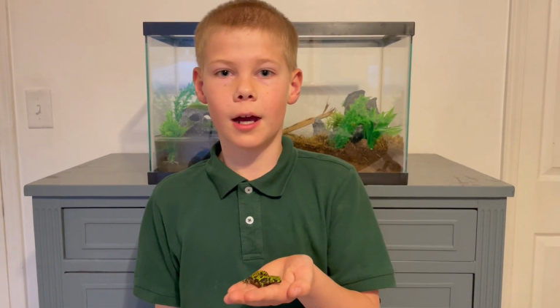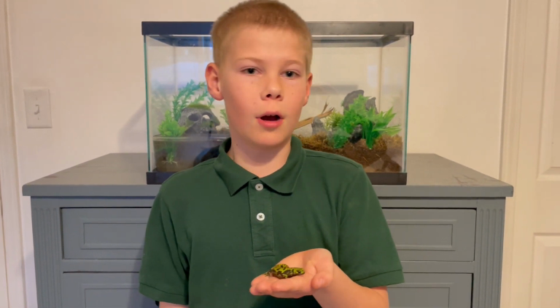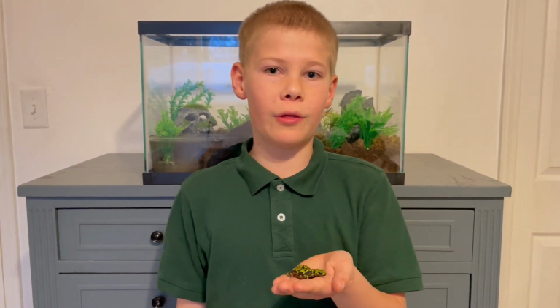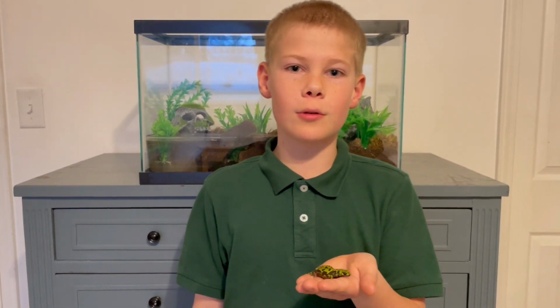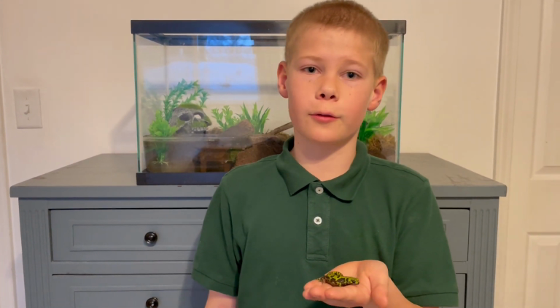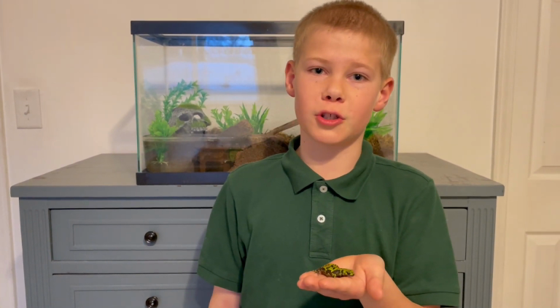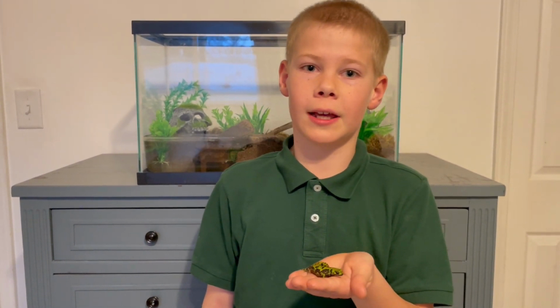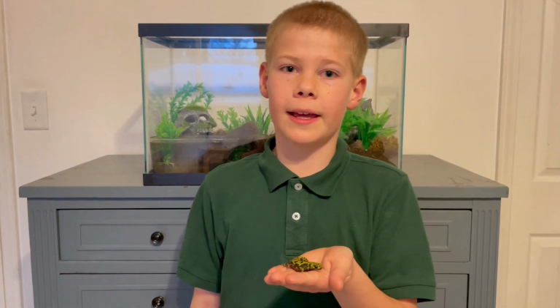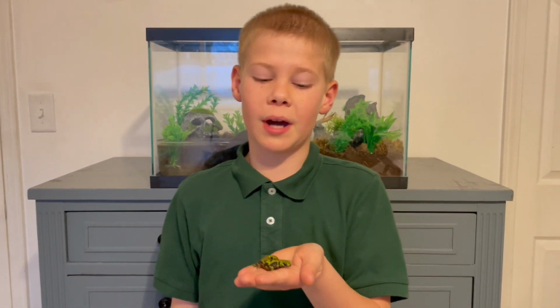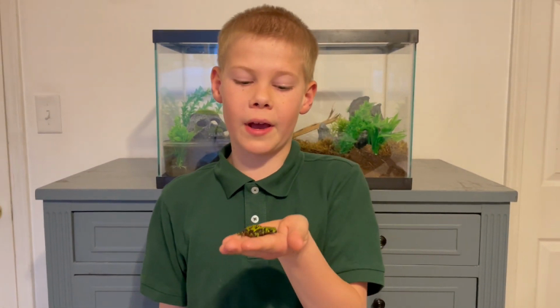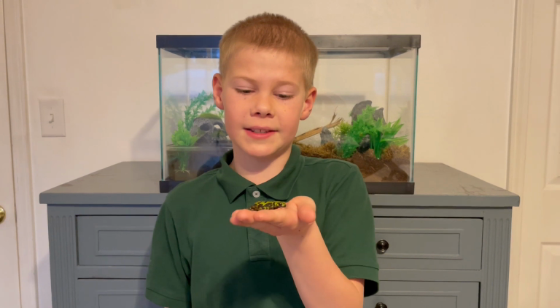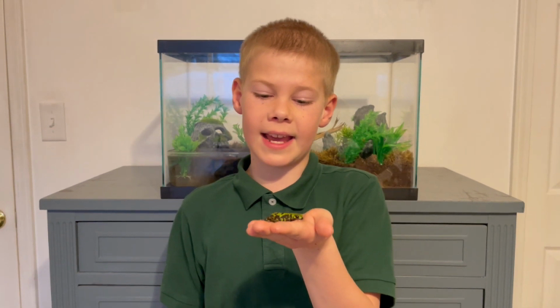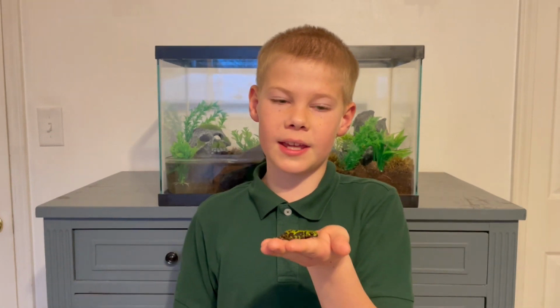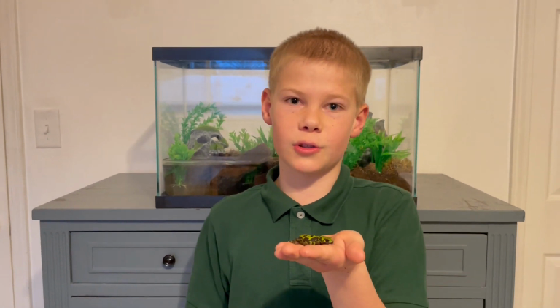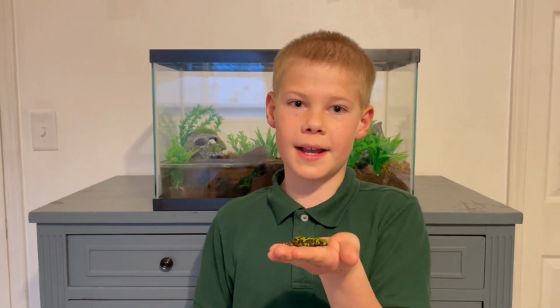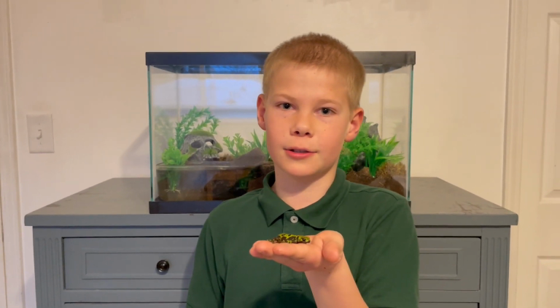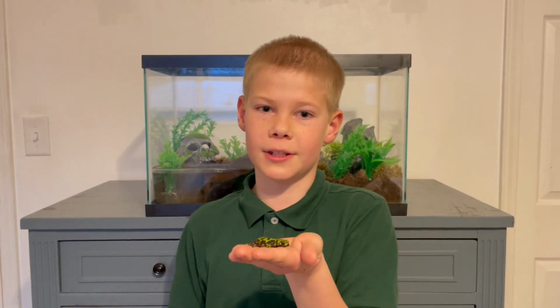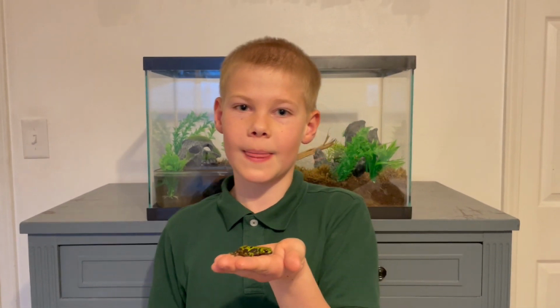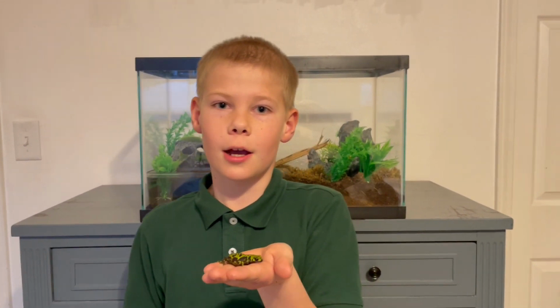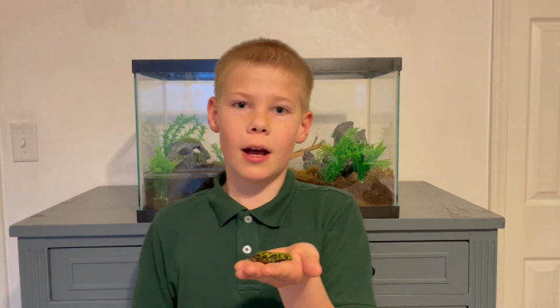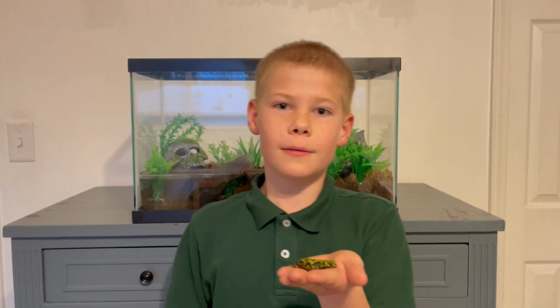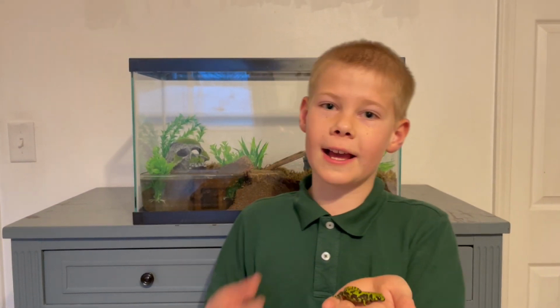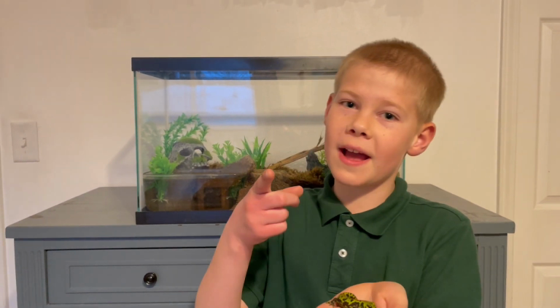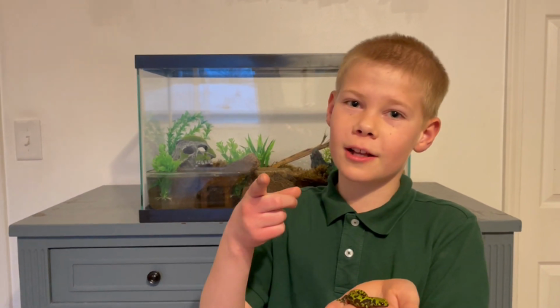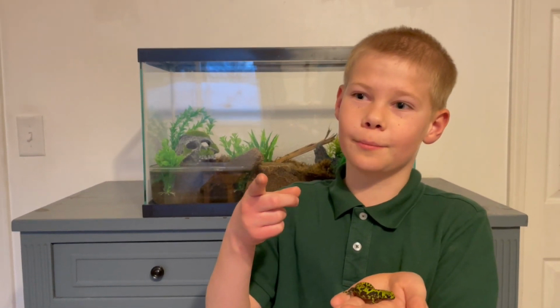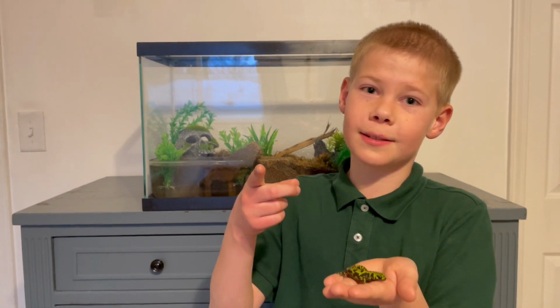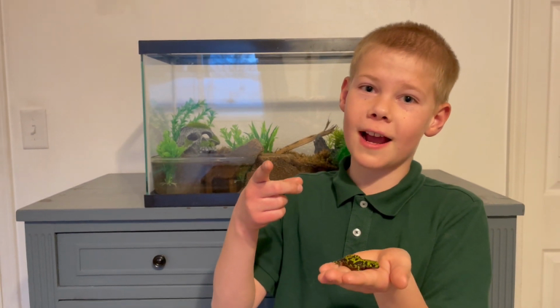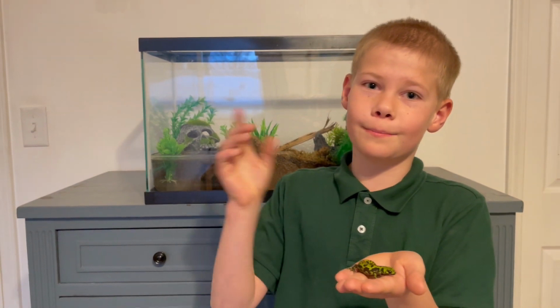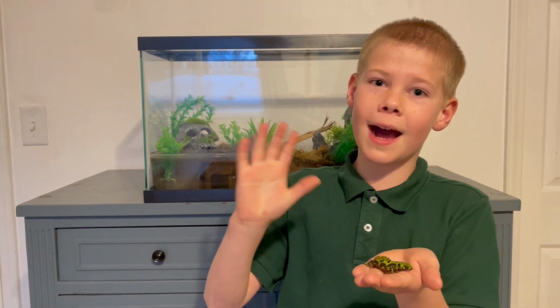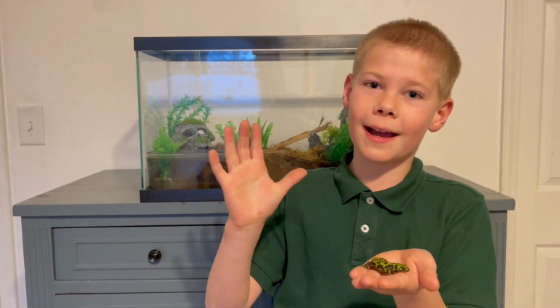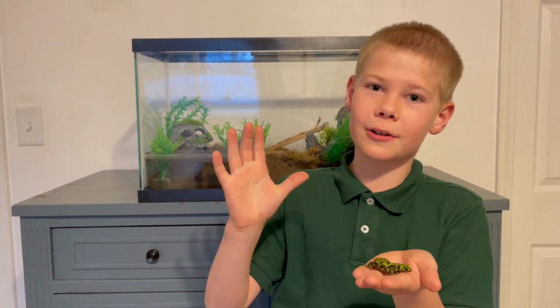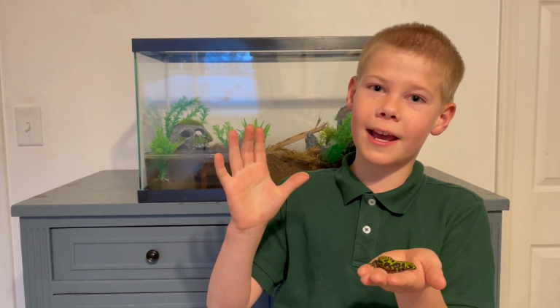Thank you guys for watching — and by the way, his name is Sir Isaac Newton. Stay on the pet trail and please subscribe. Bye! Have a good day!